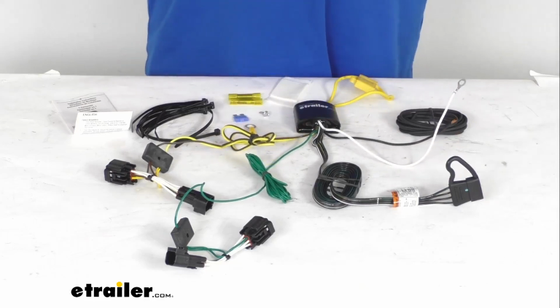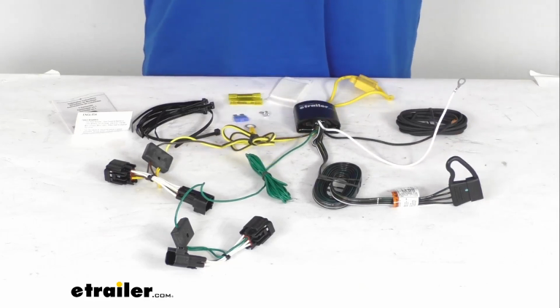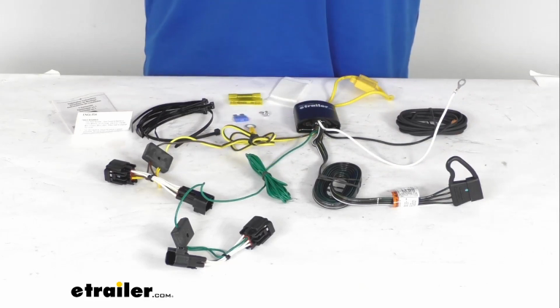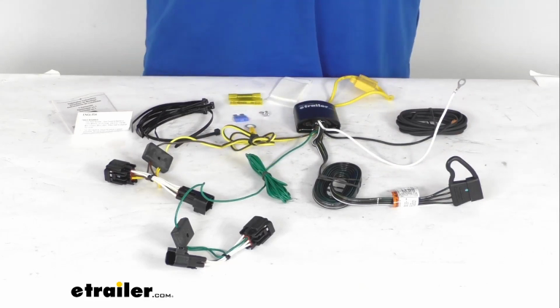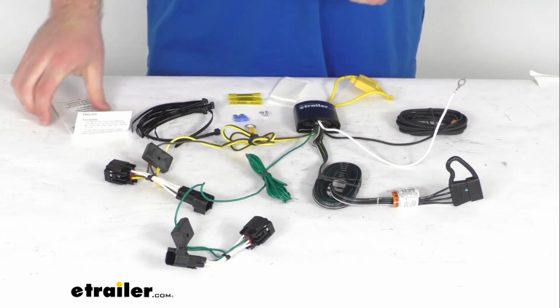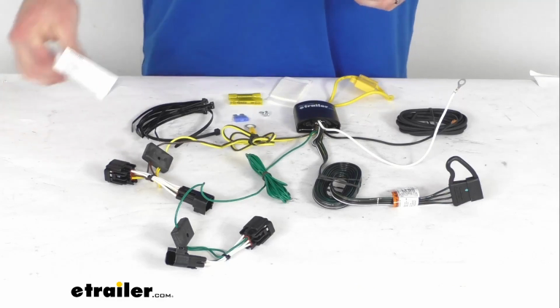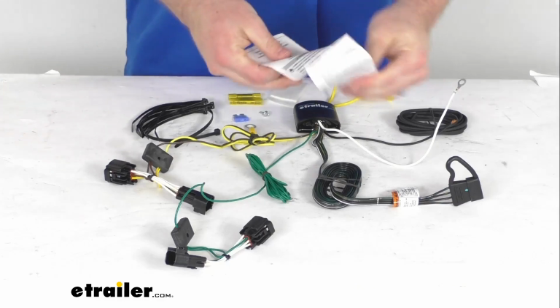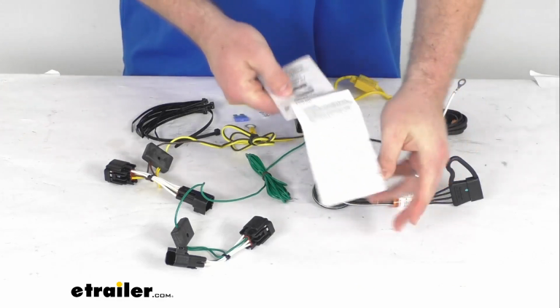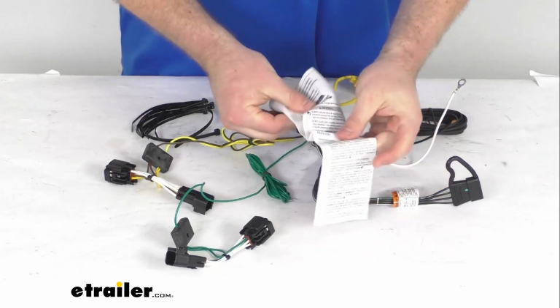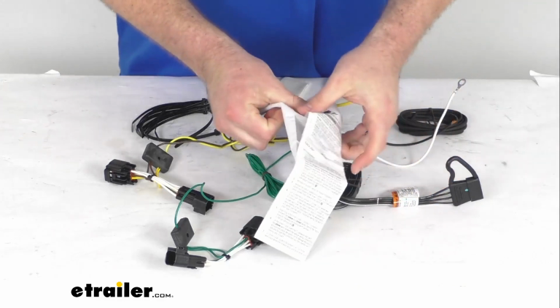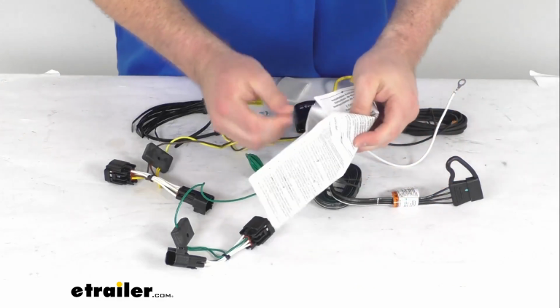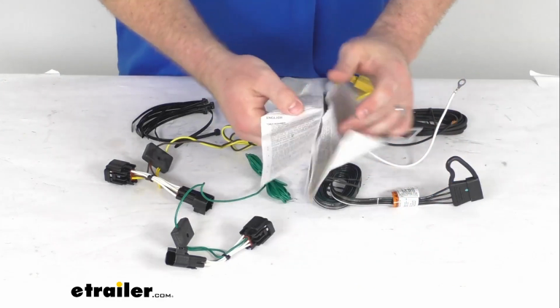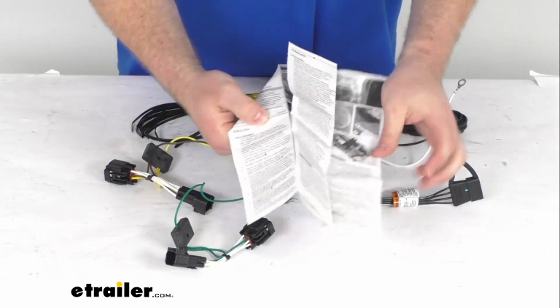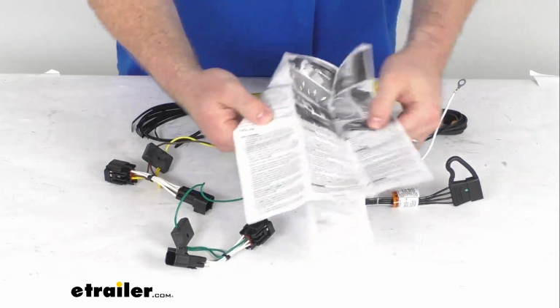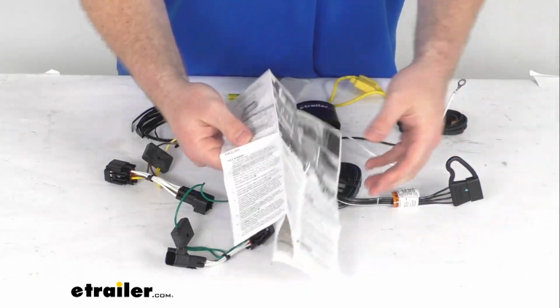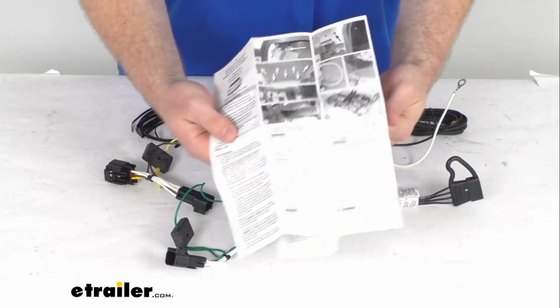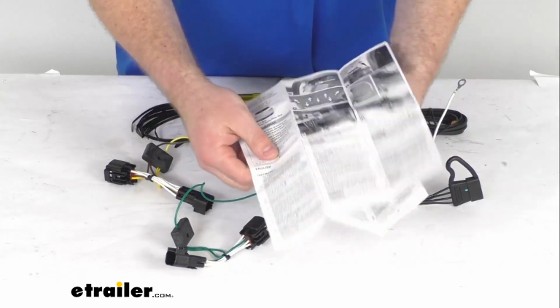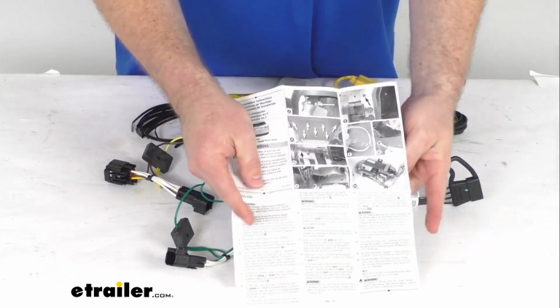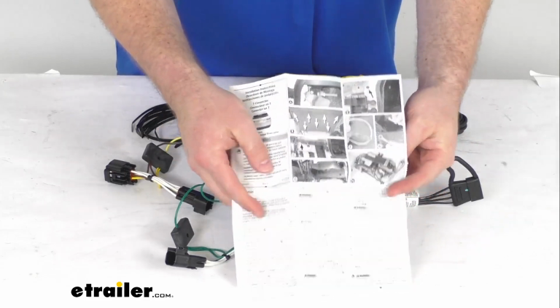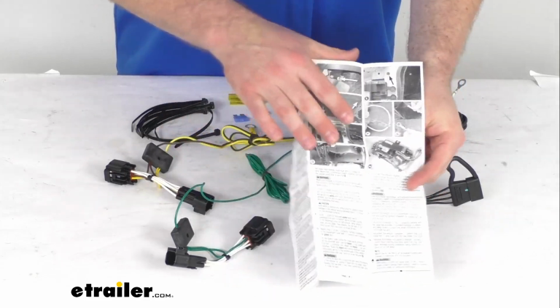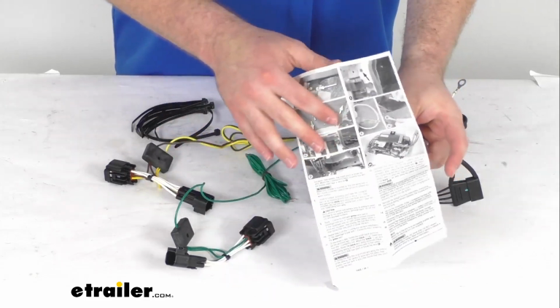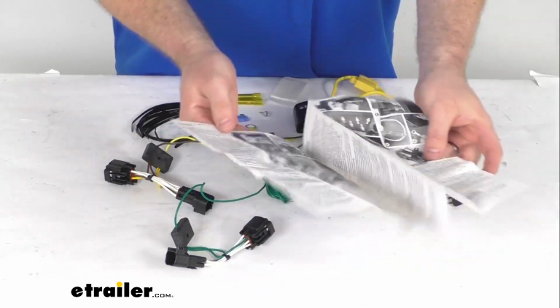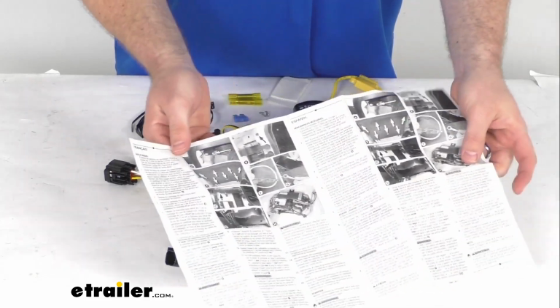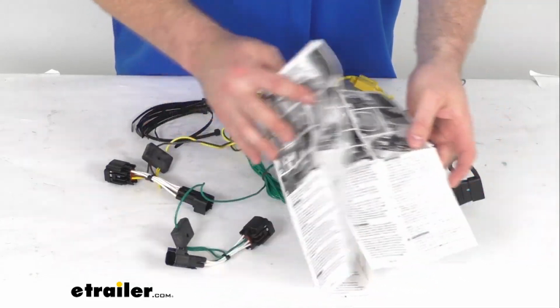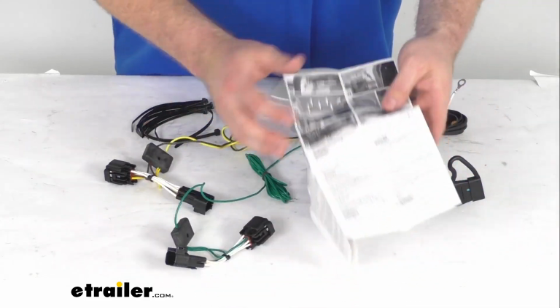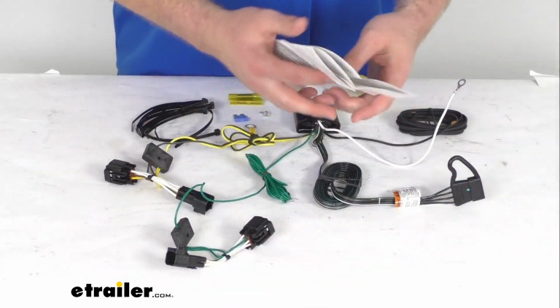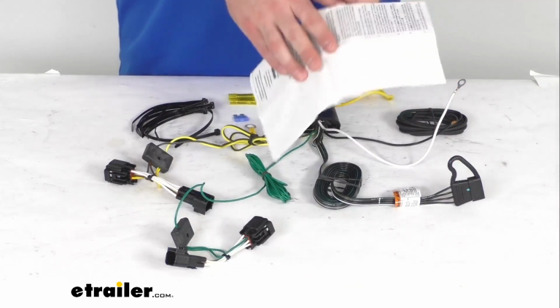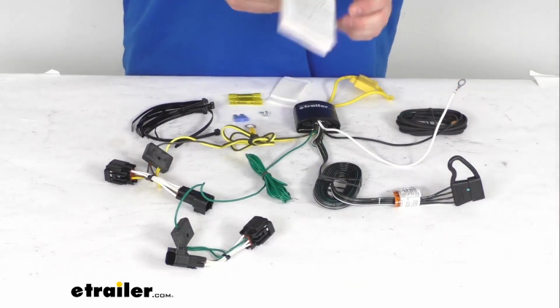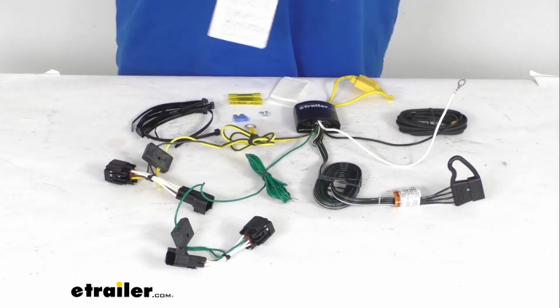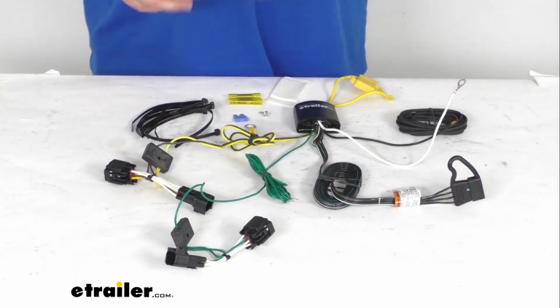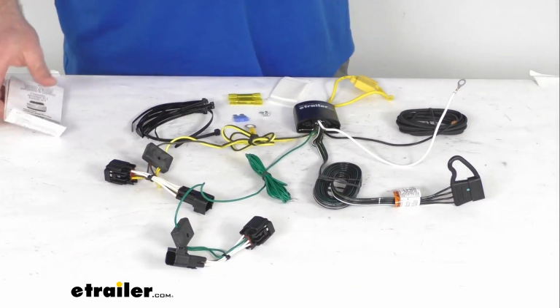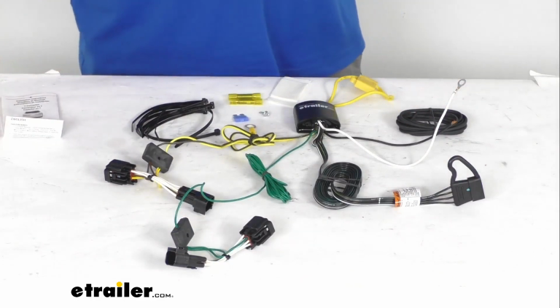This is going to be a pretty simple installation. They do include detailed instructions to walk you through the whole process, with images to make sure that you're getting everything installed properly. Just to give you a quick overview of how this is going to work: